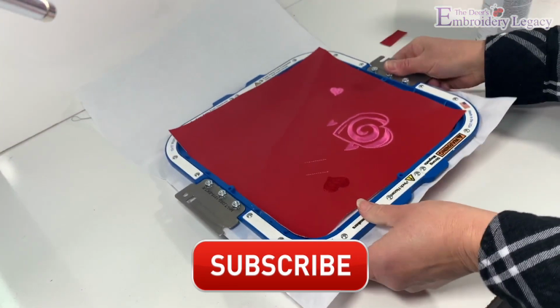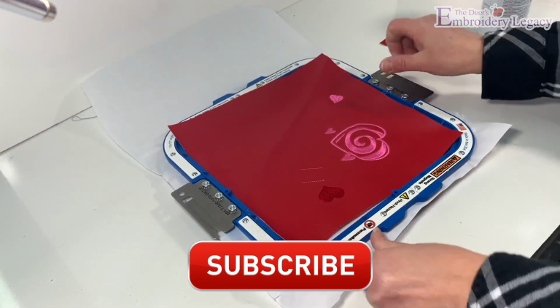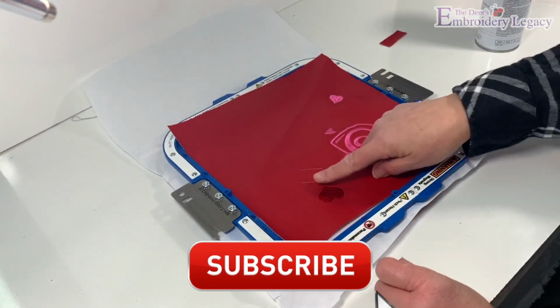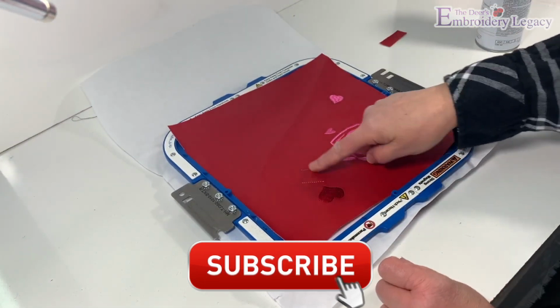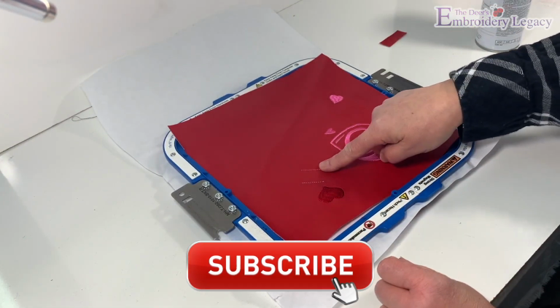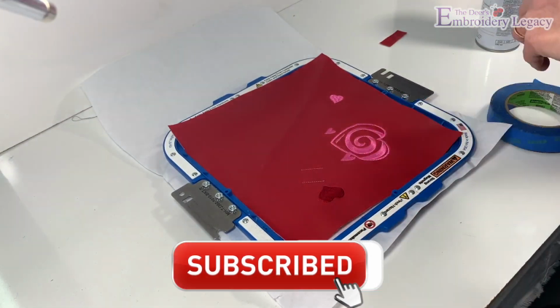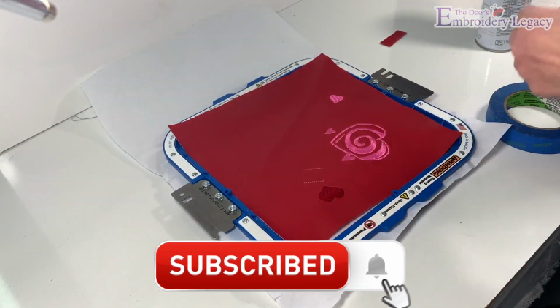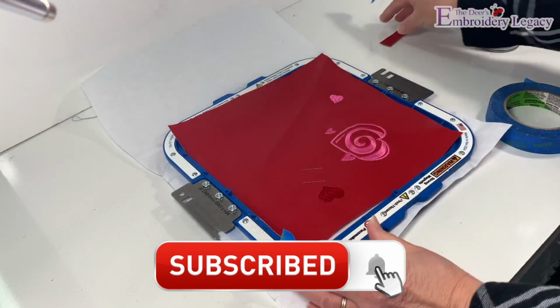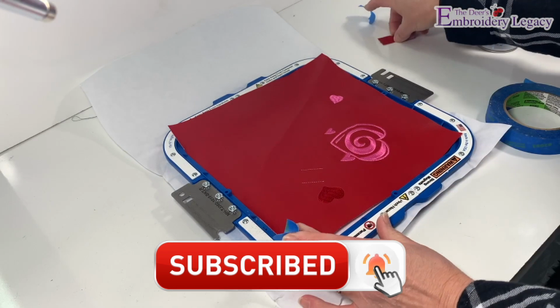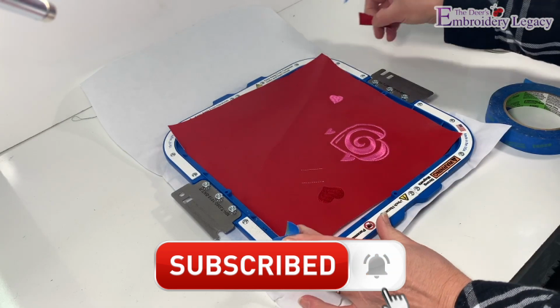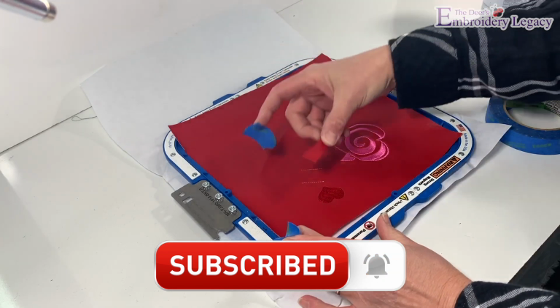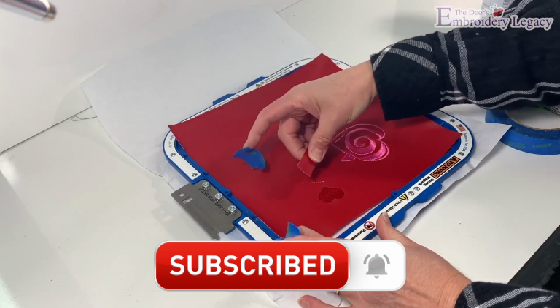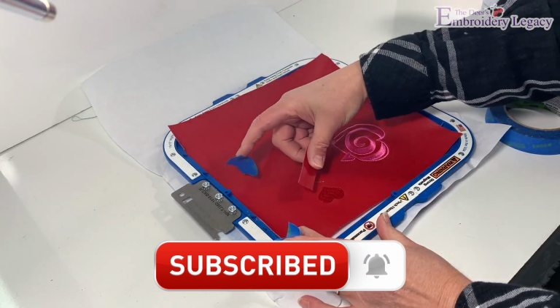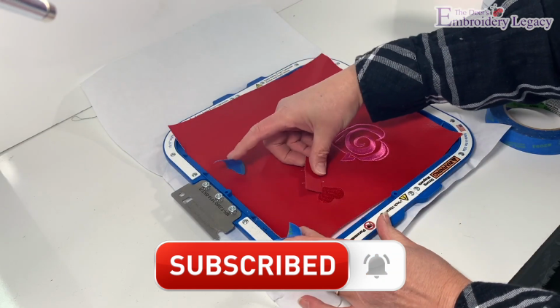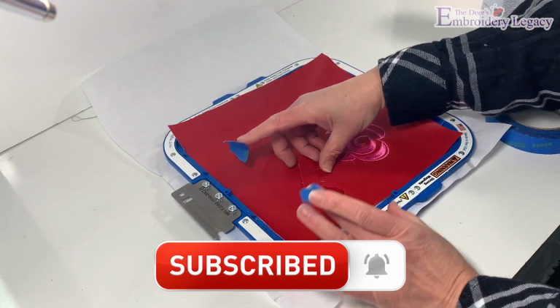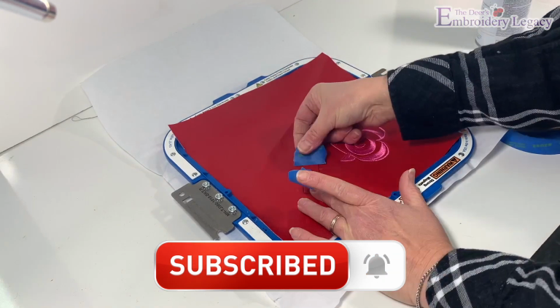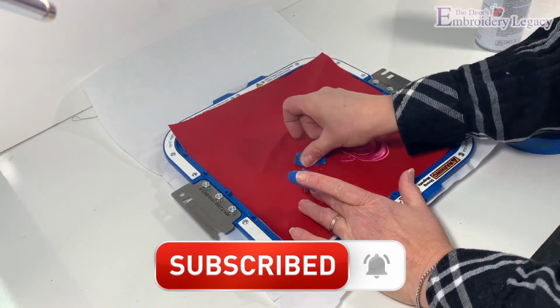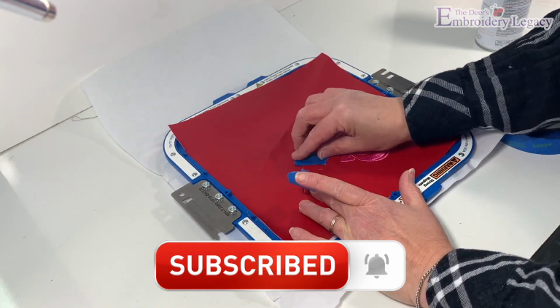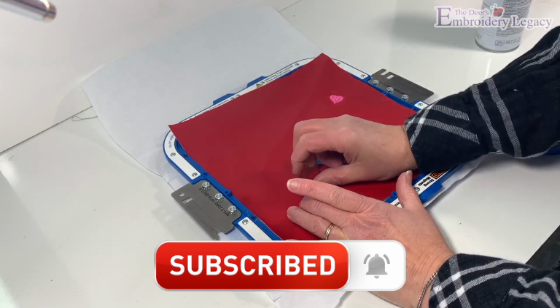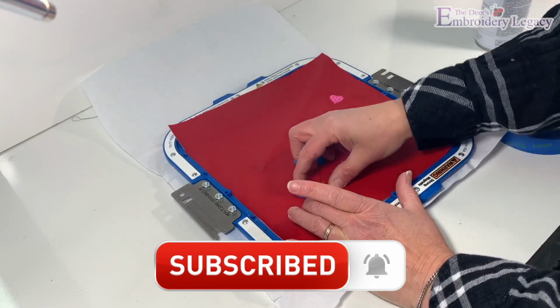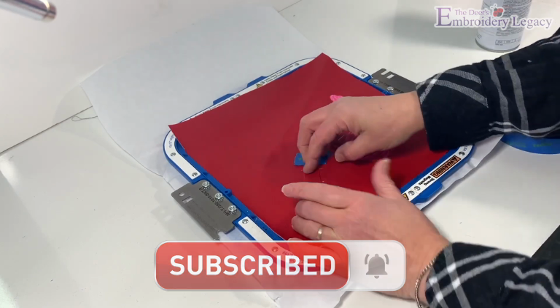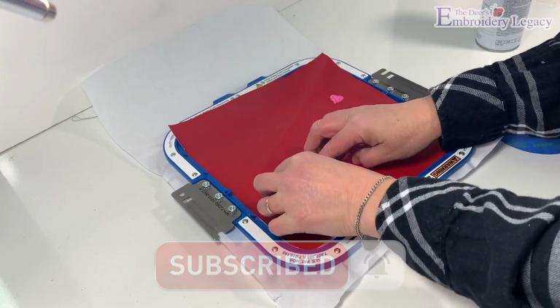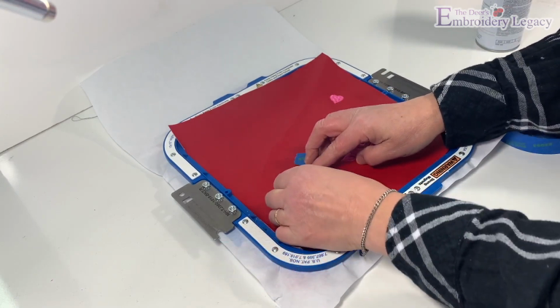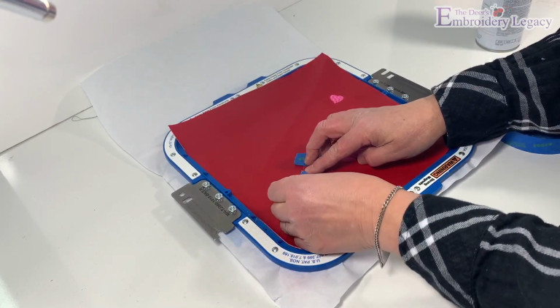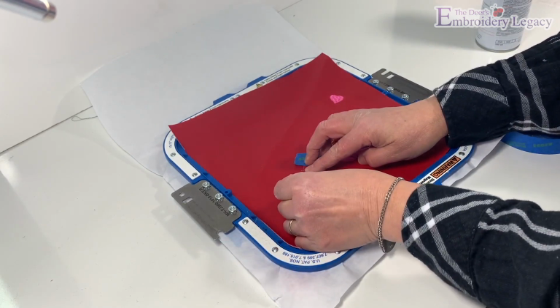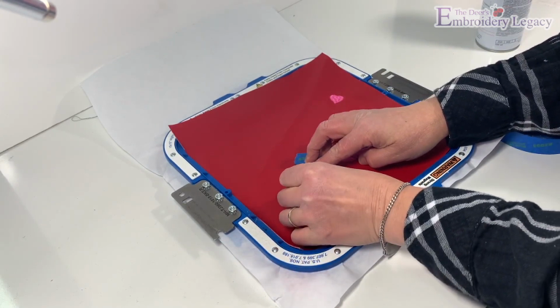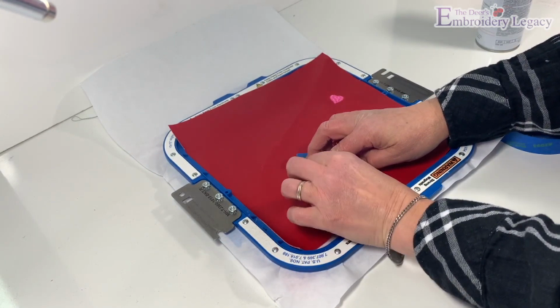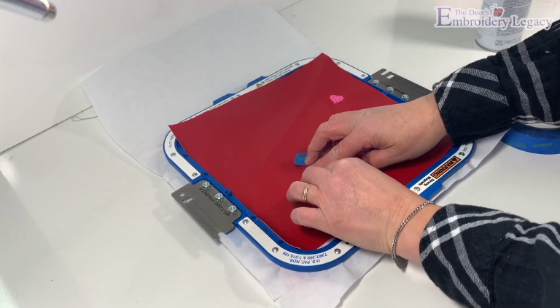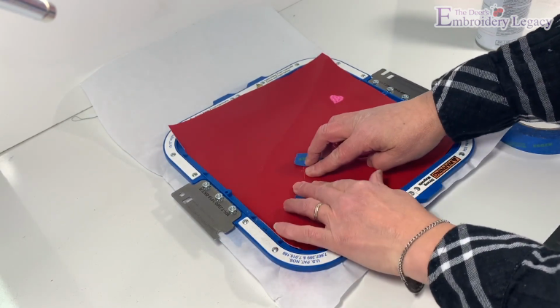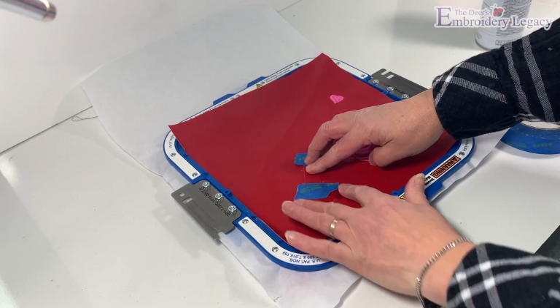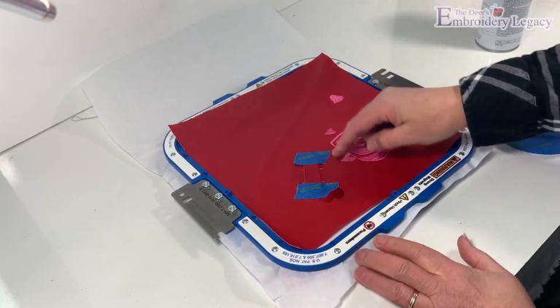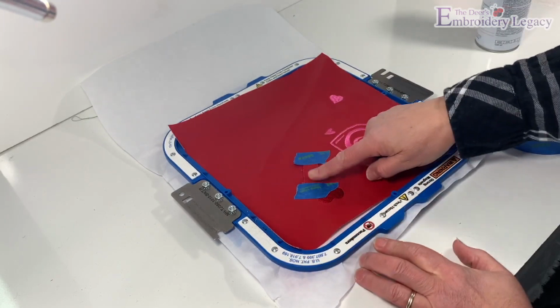Now we can turn the hoop right side up and place the one and a half by half inch piece of leather or vinyl into the middle of the diagonal stitch lines. I'm using two small pieces of painter's tape to secure it. This will actually secure the strap which will hold the tab in place when the purse is closed.